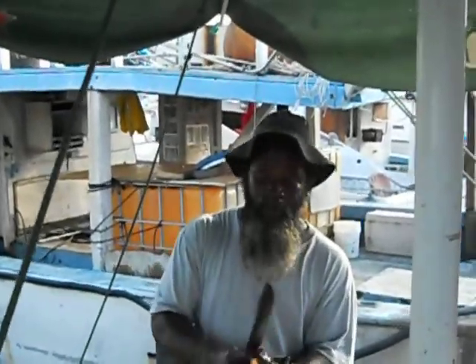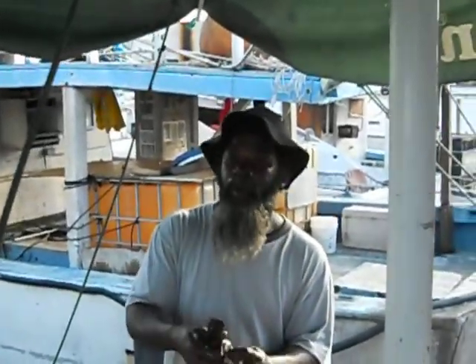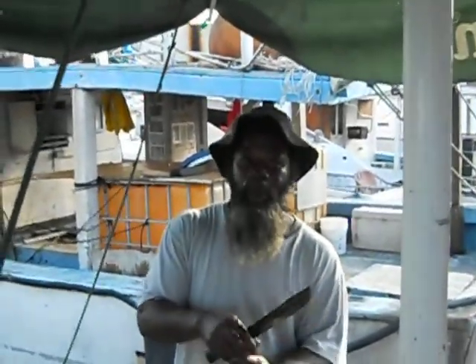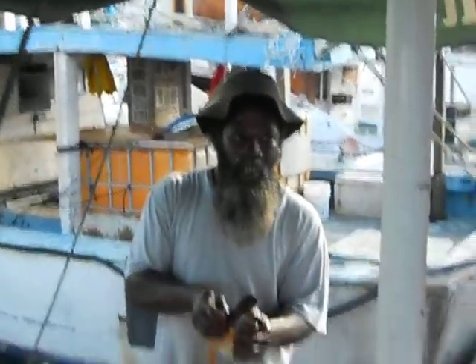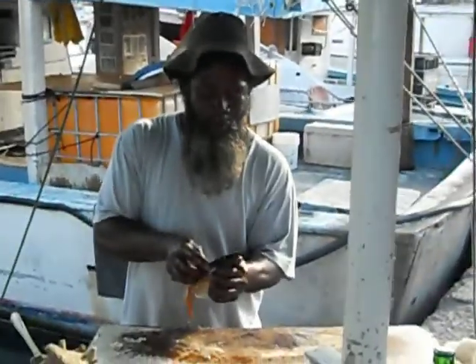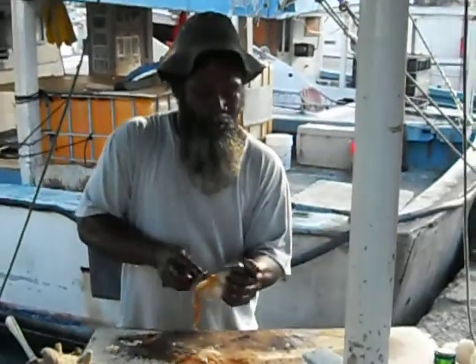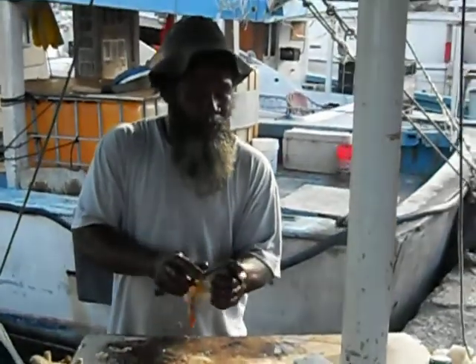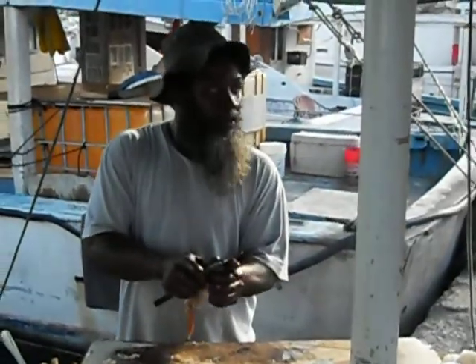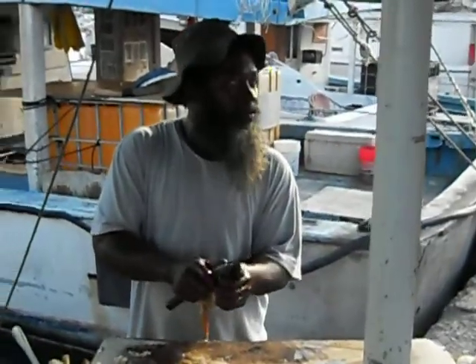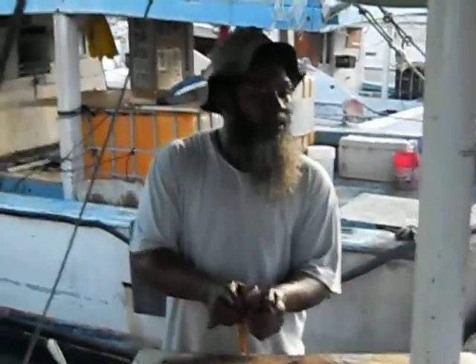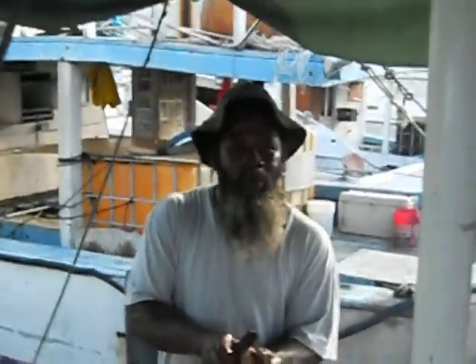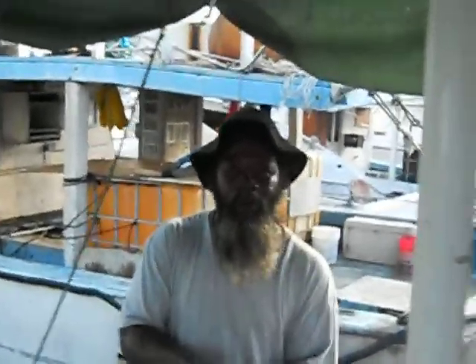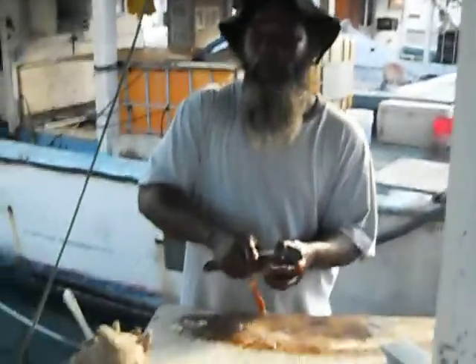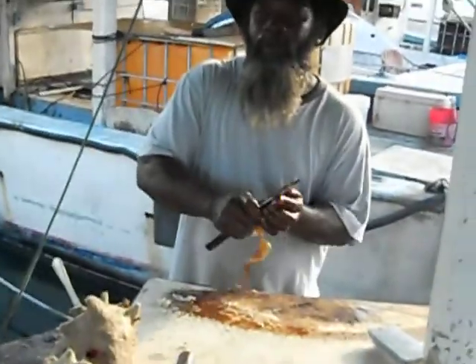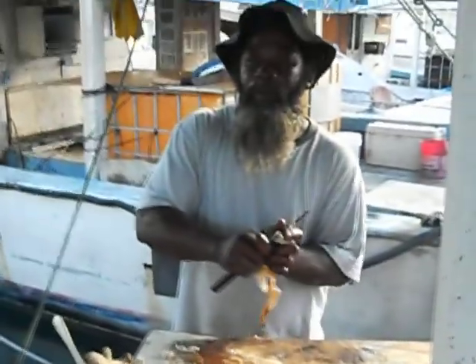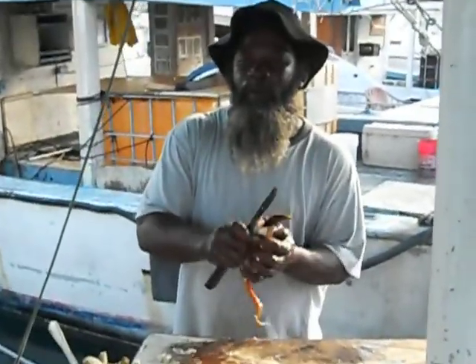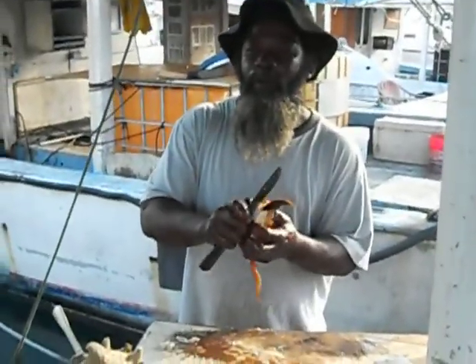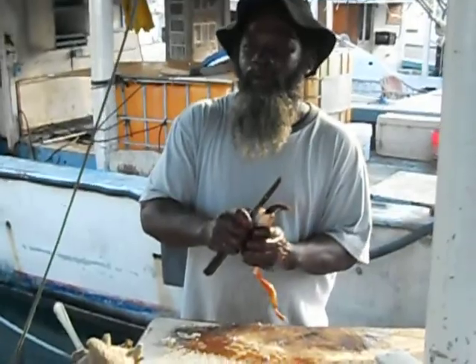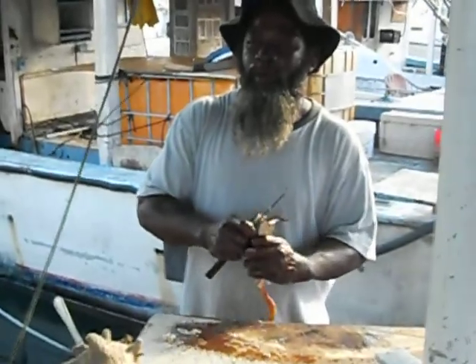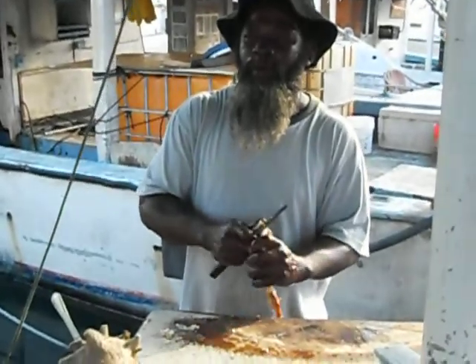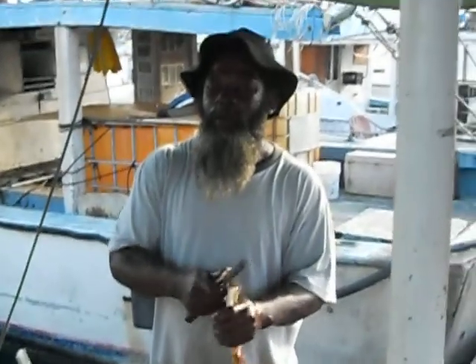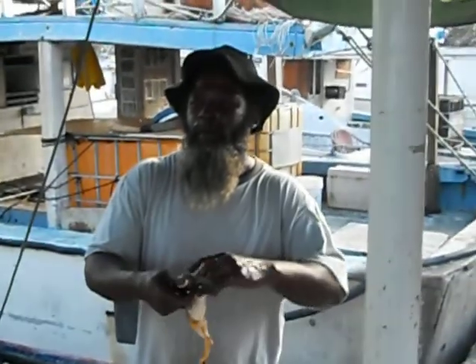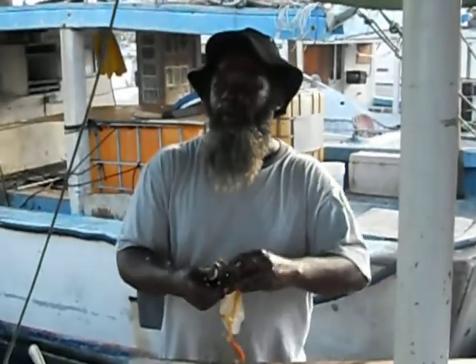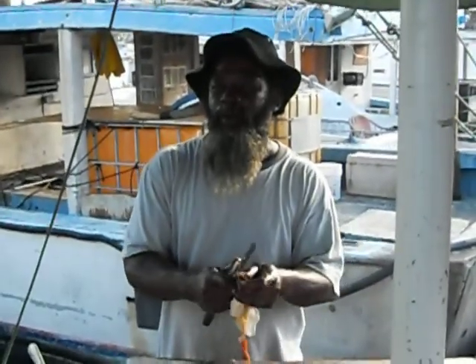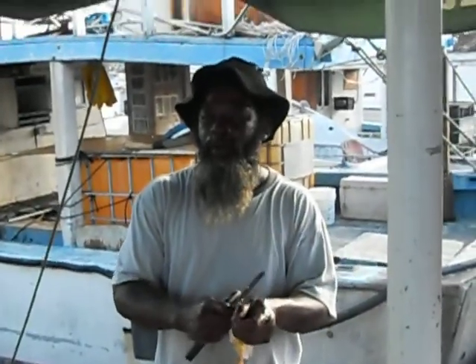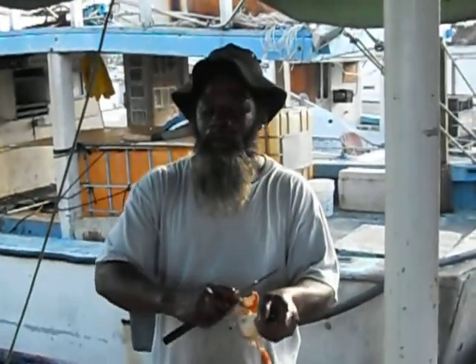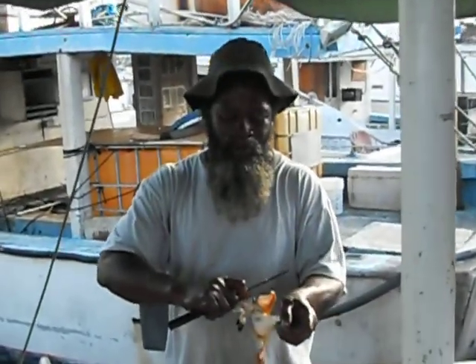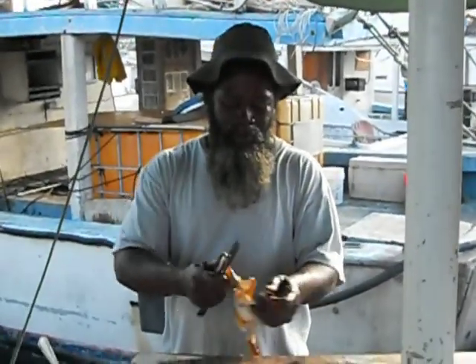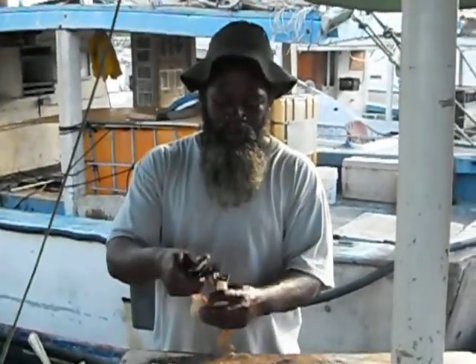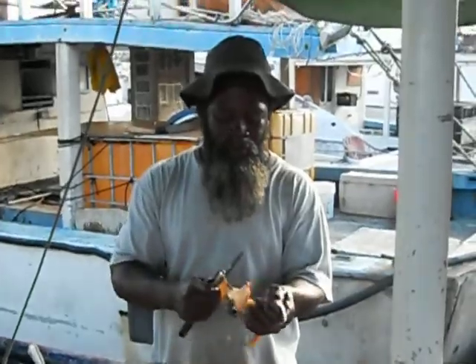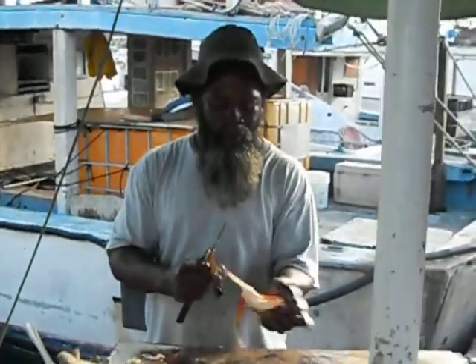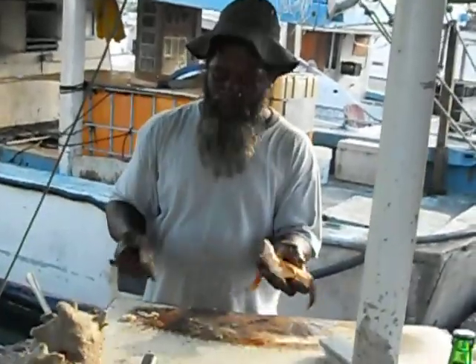The conch man. We're here underneath the conch man stand — my friend Wendell, the conch man. Live and in color. Nassau, Bahamas.